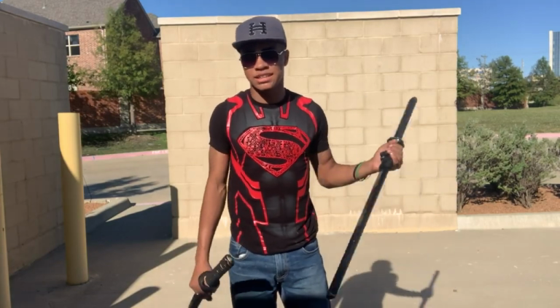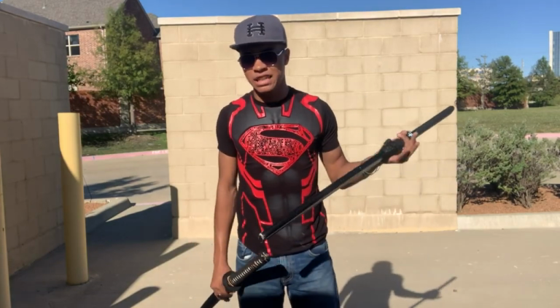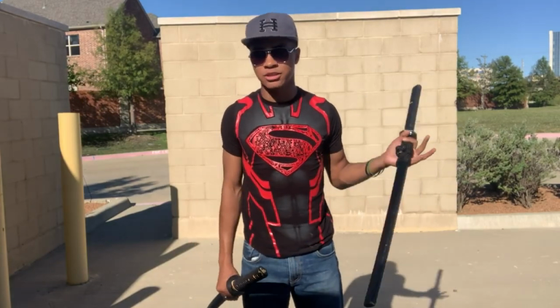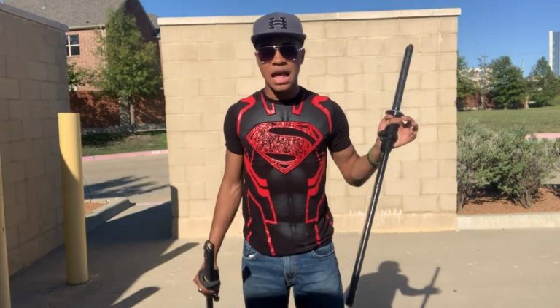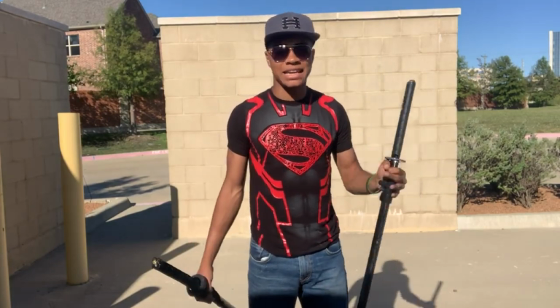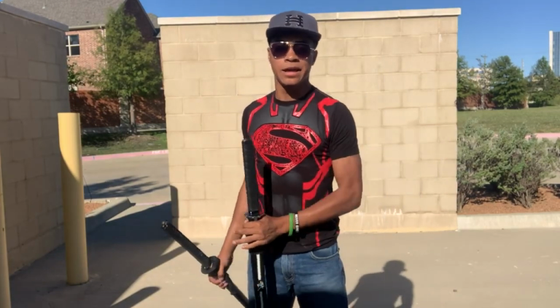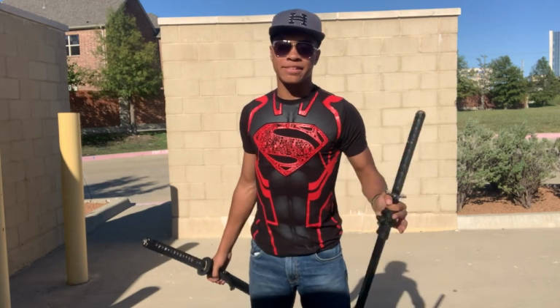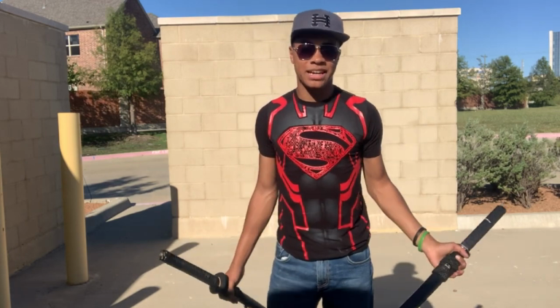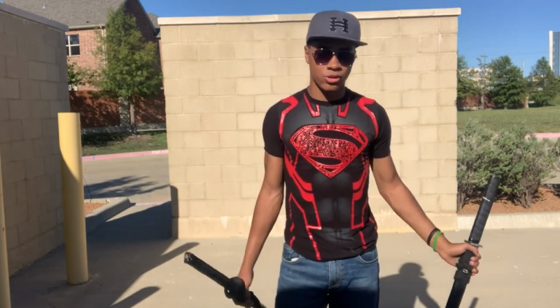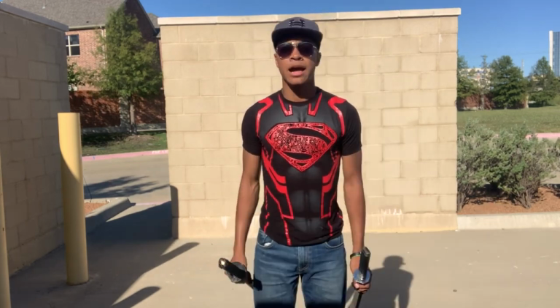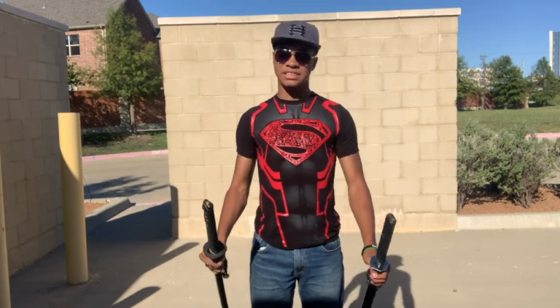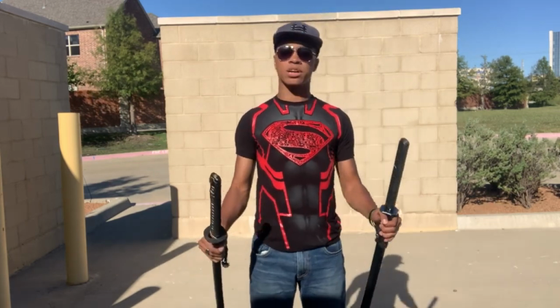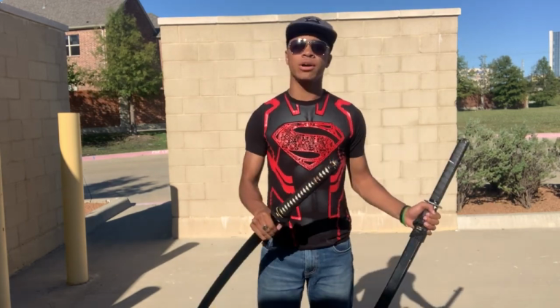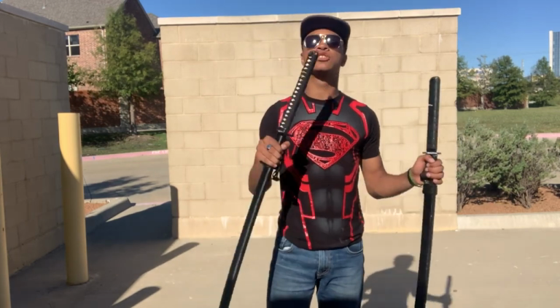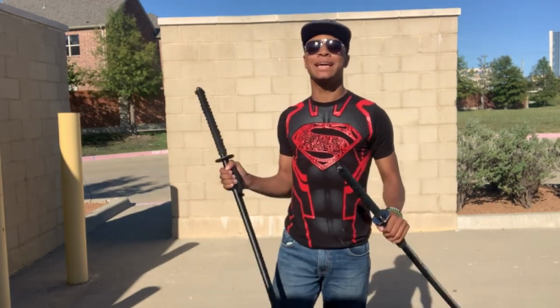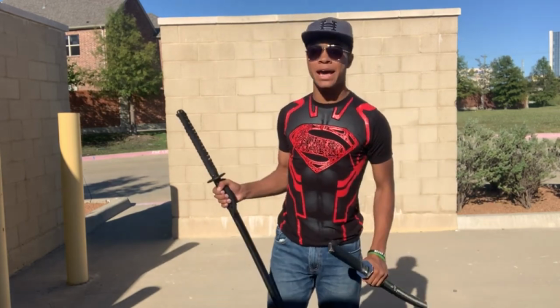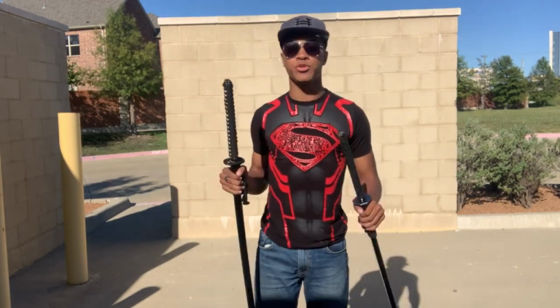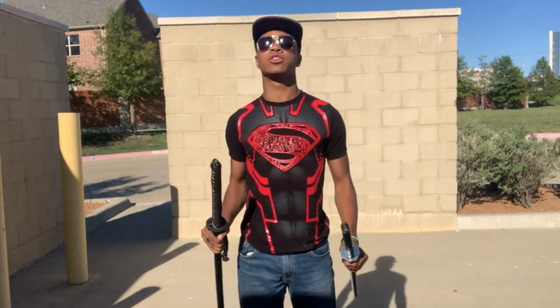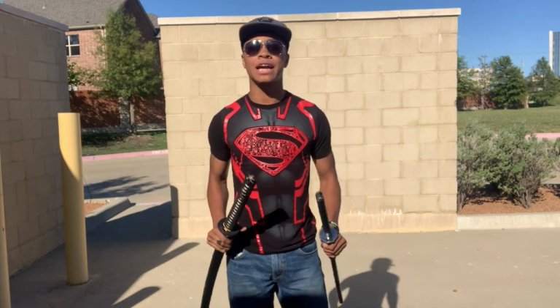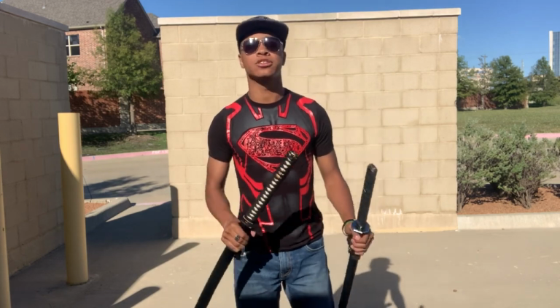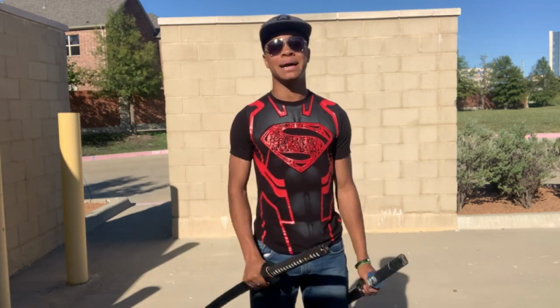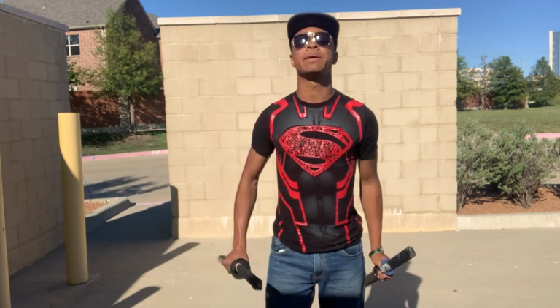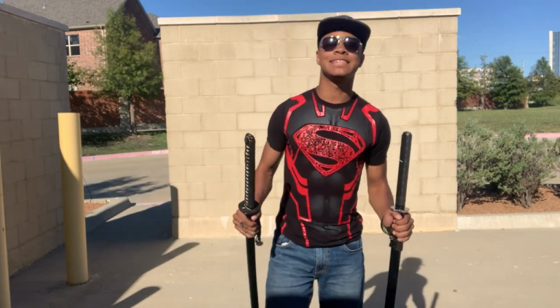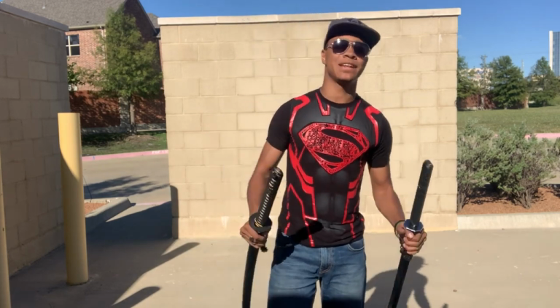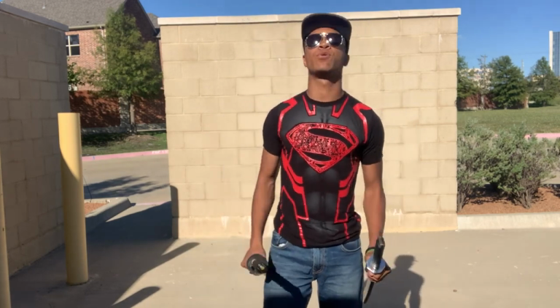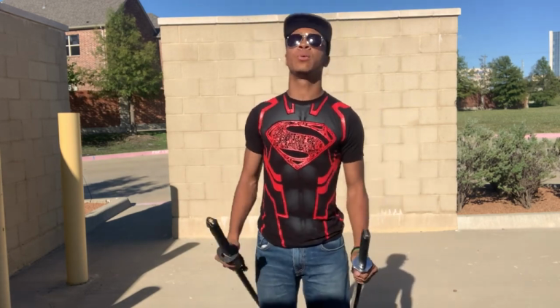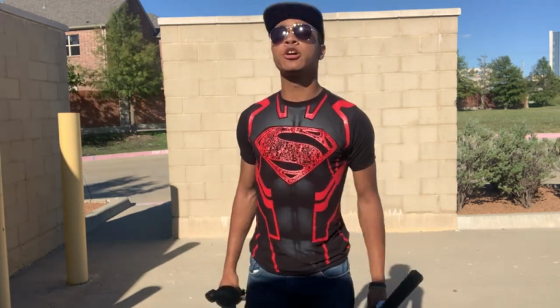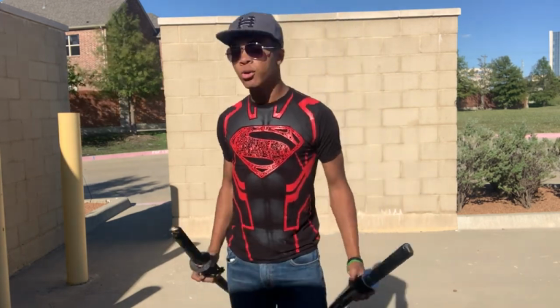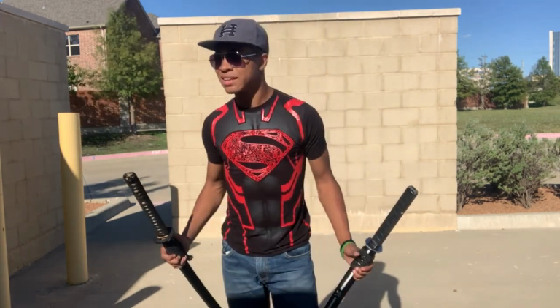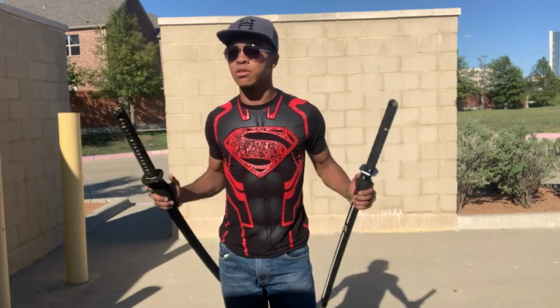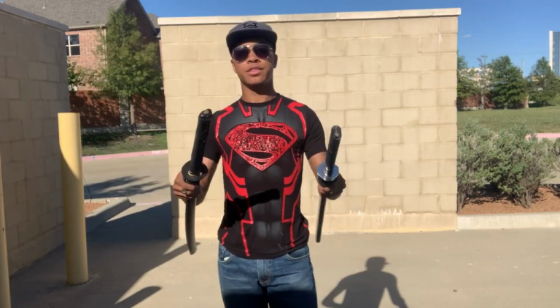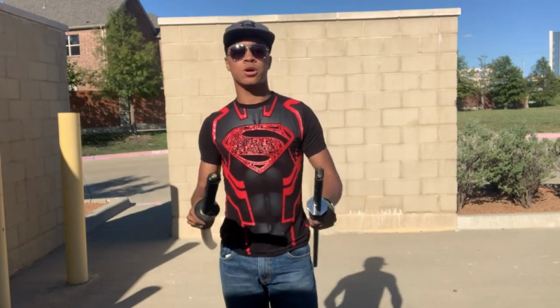It doesn't really matter — at the end you'll have to put together an order. However, today we're going to be going over this striking pattern. So if you want to learn the striking pattern step by step, this is the video for you. But first, before we get into that, we're gonna run the intro.